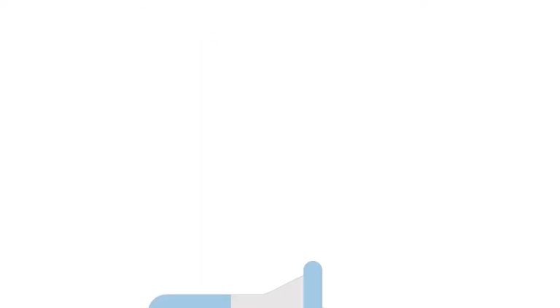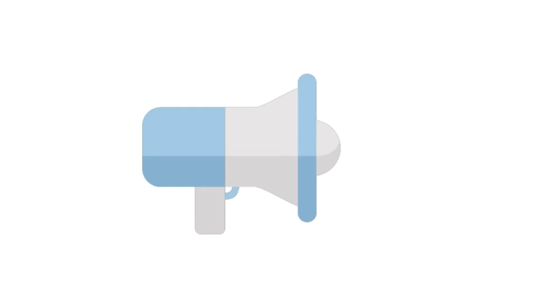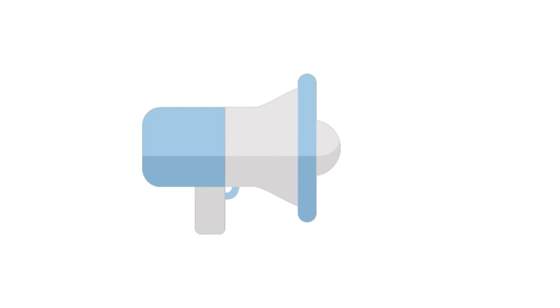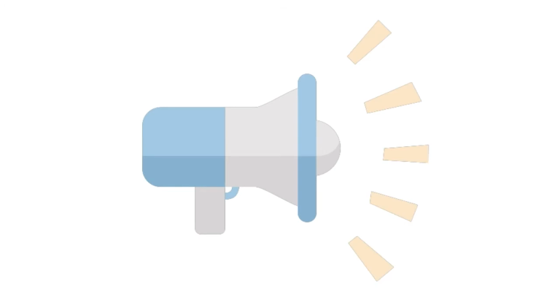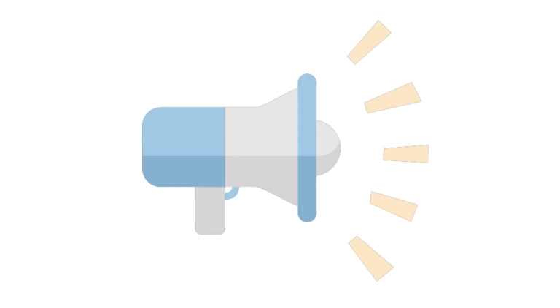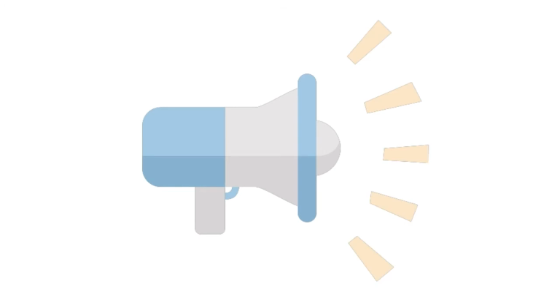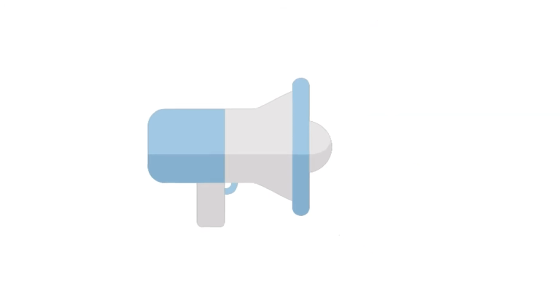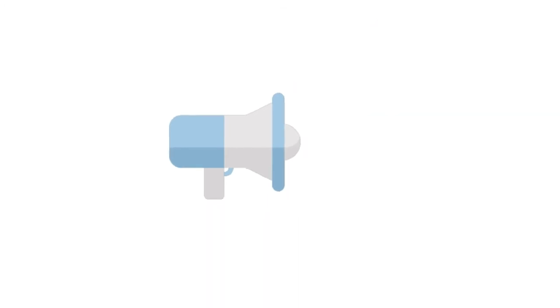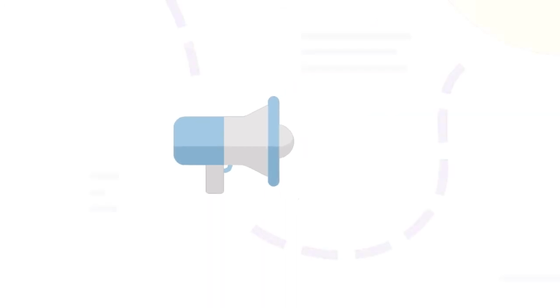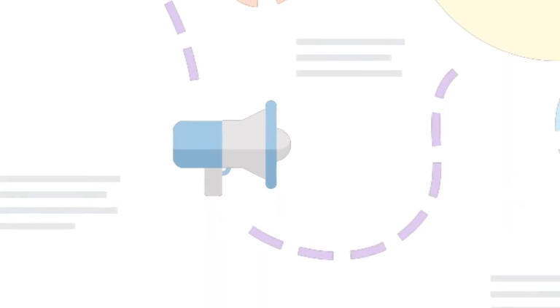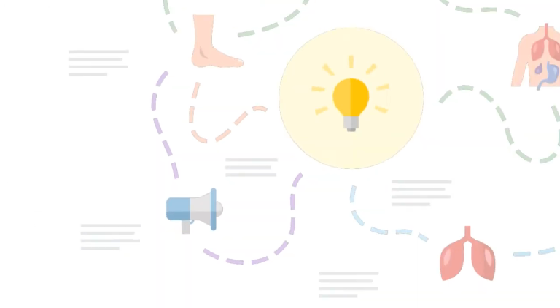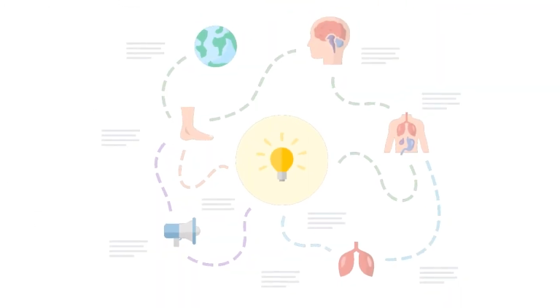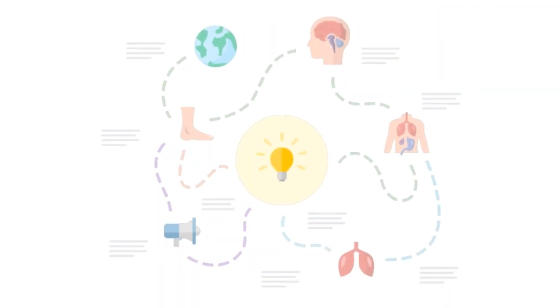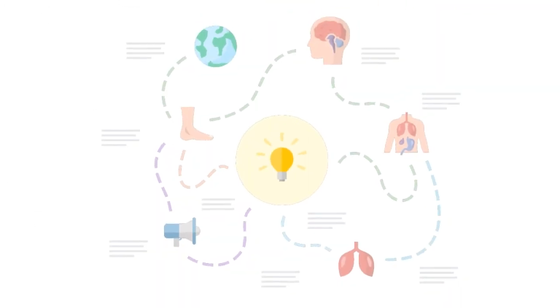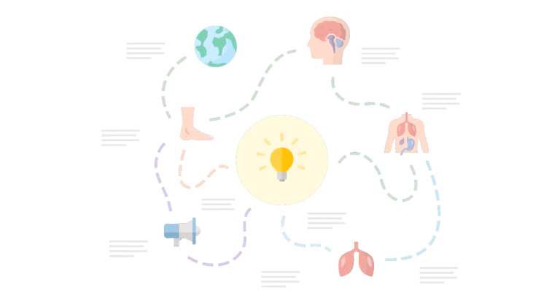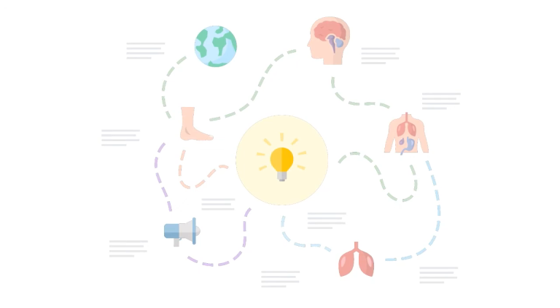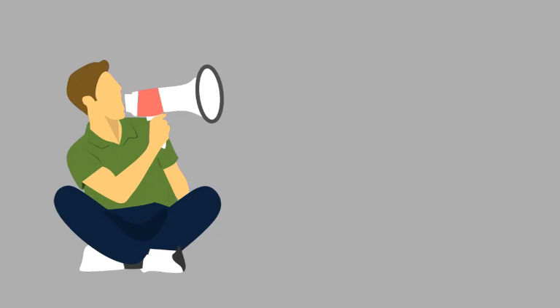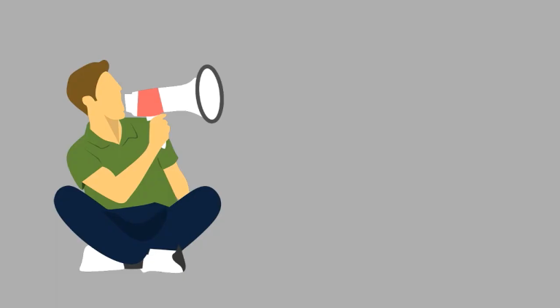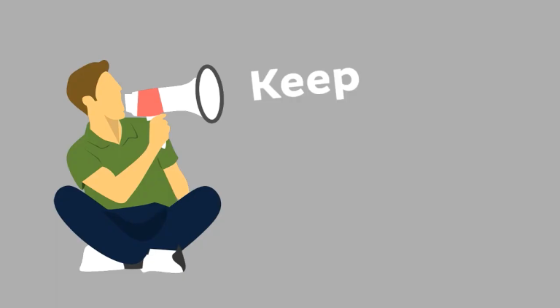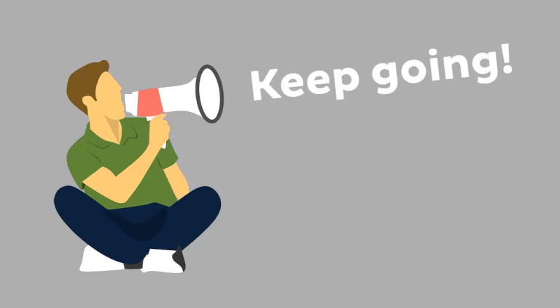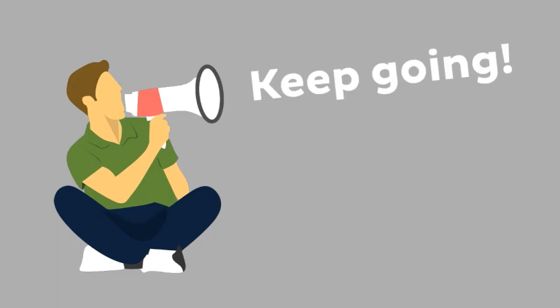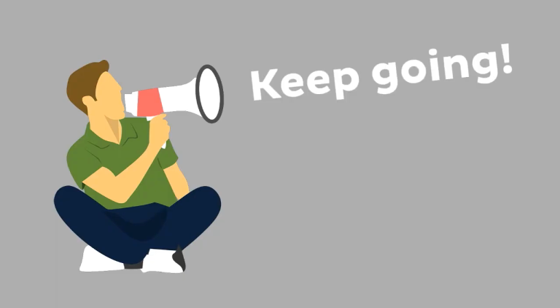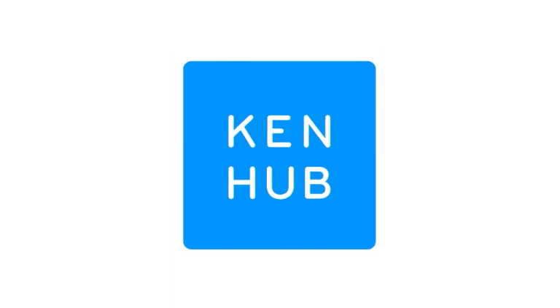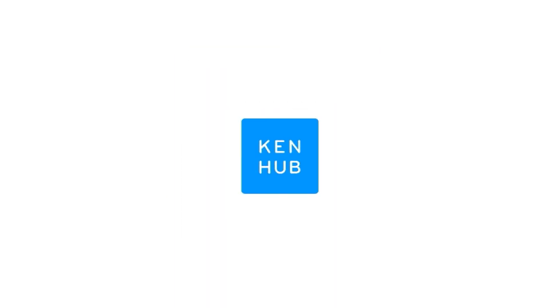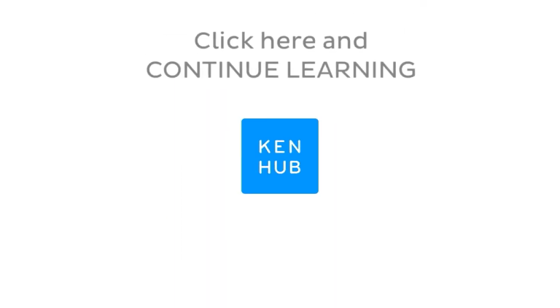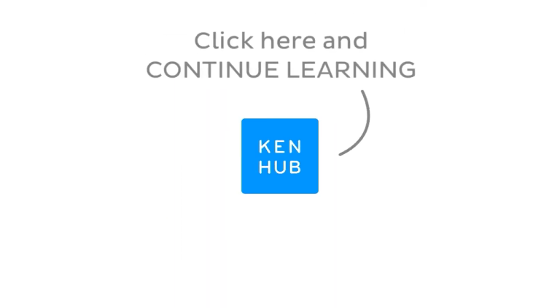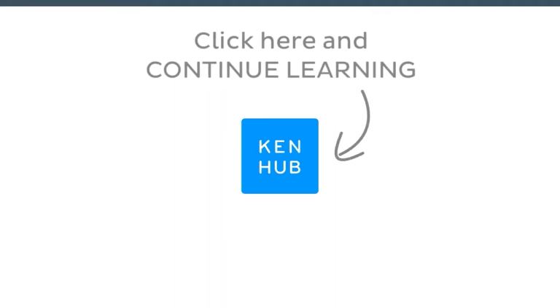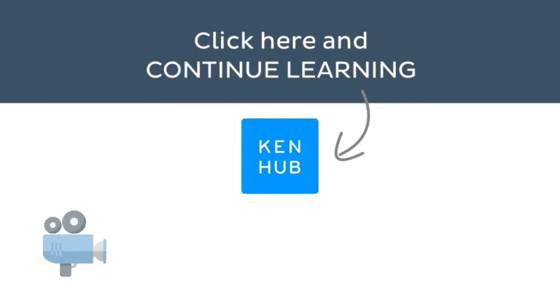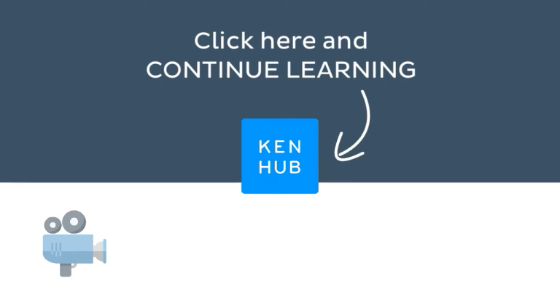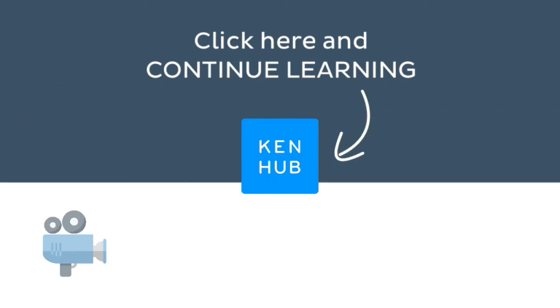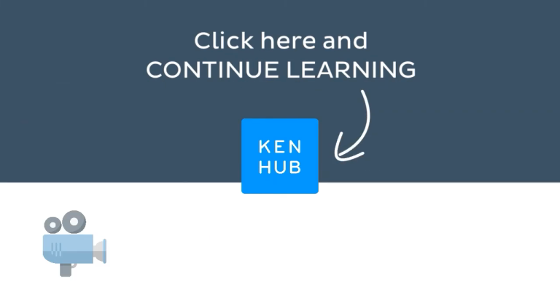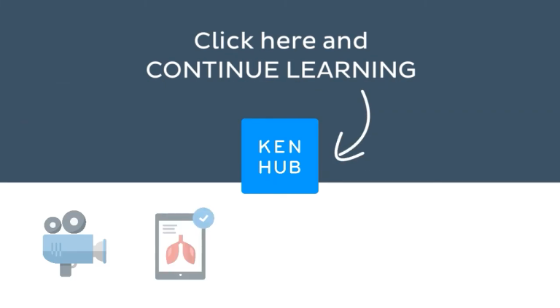Knowing how to pronounce this term is one of the many things you need to do when learning human anatomy. So you're not done yet. Continue learning with our fun videos and interactive quizzes,